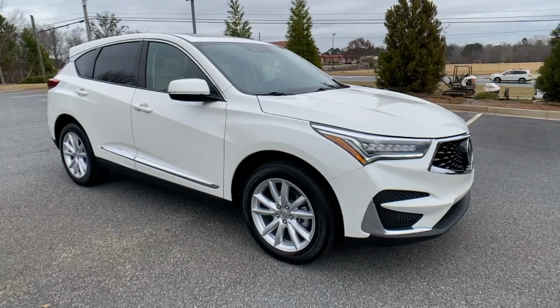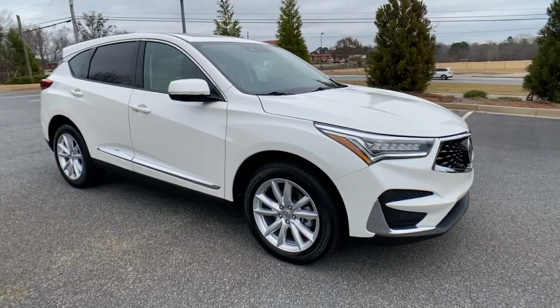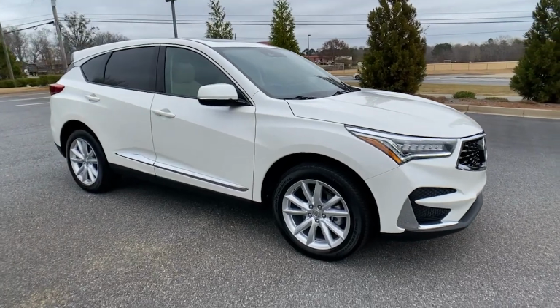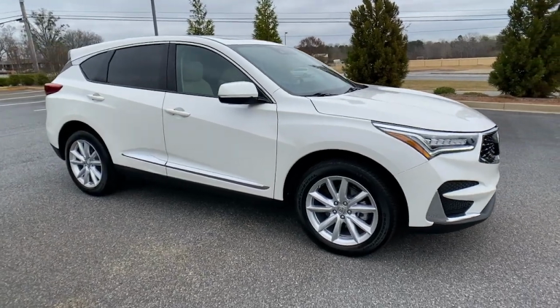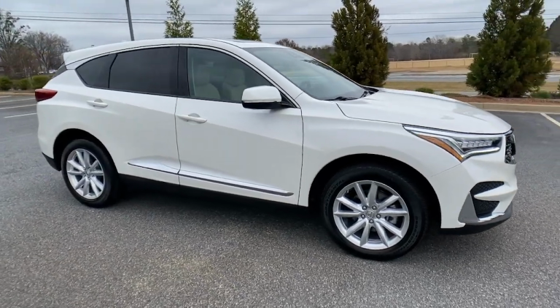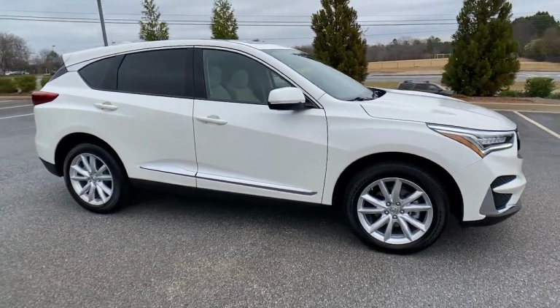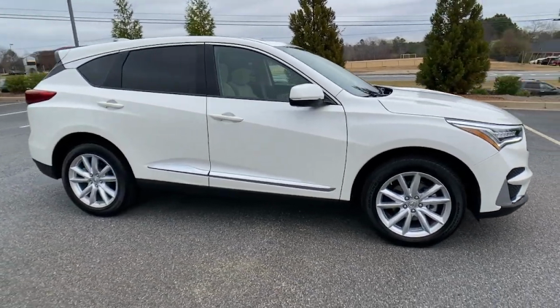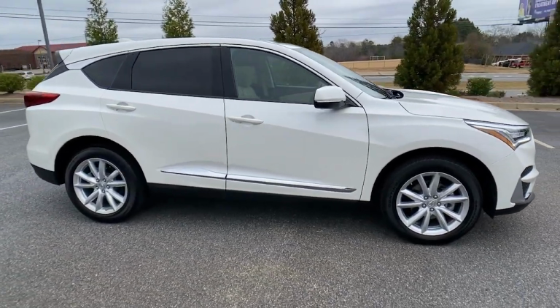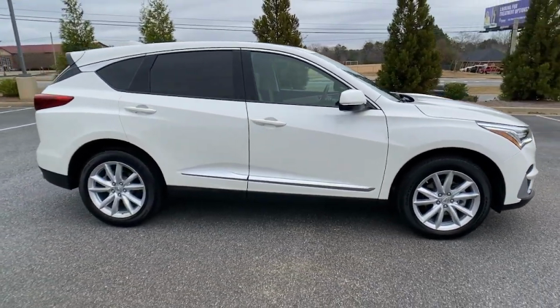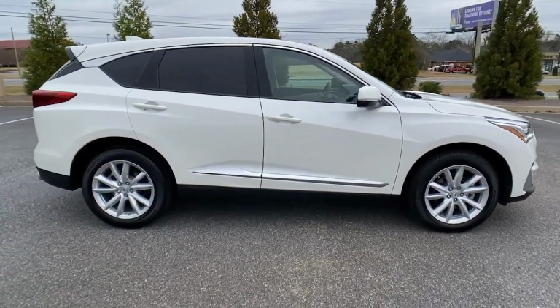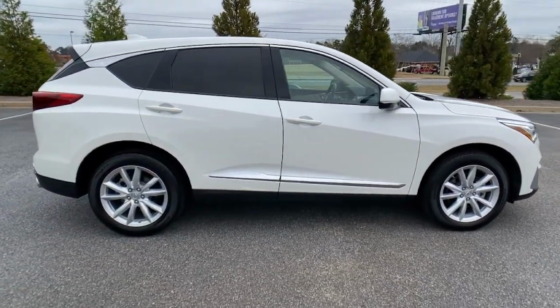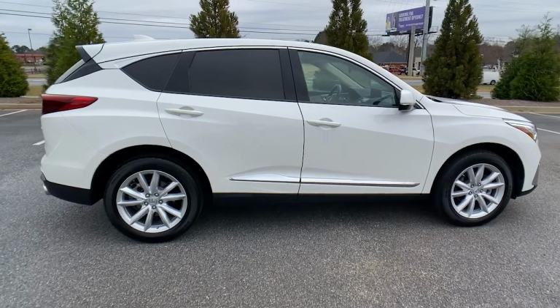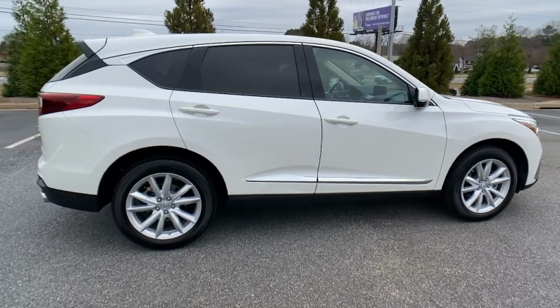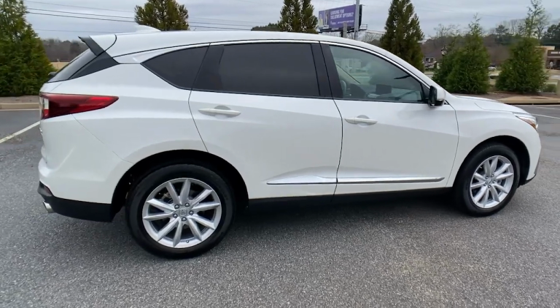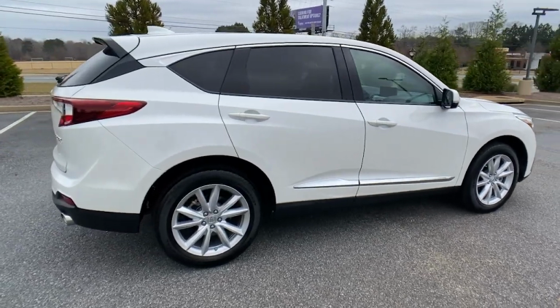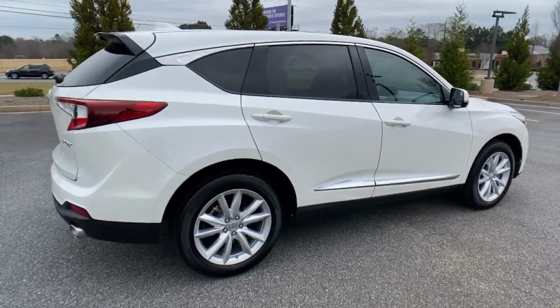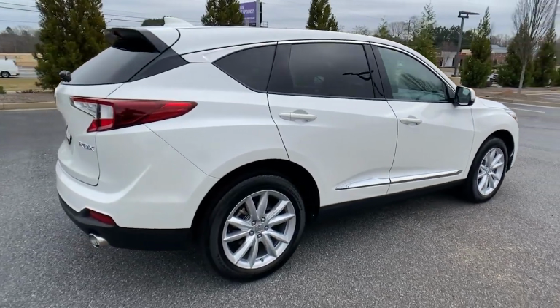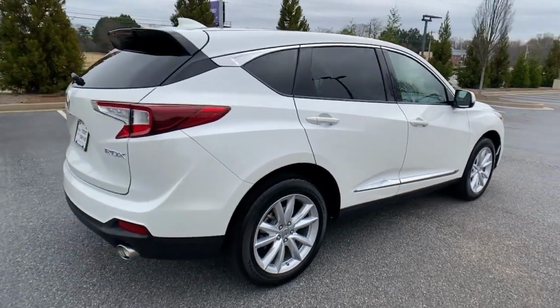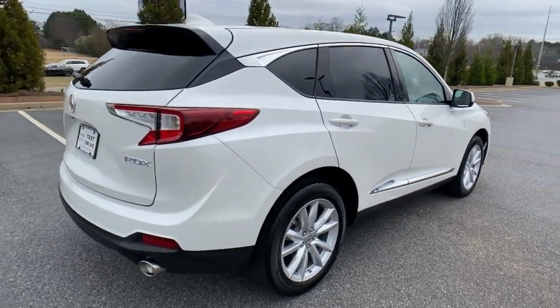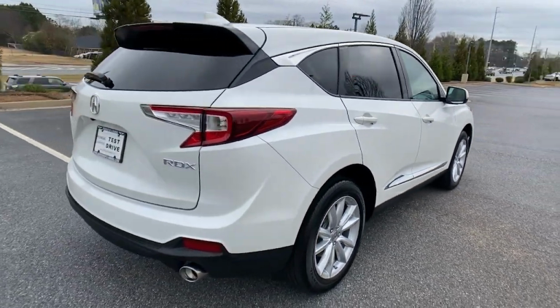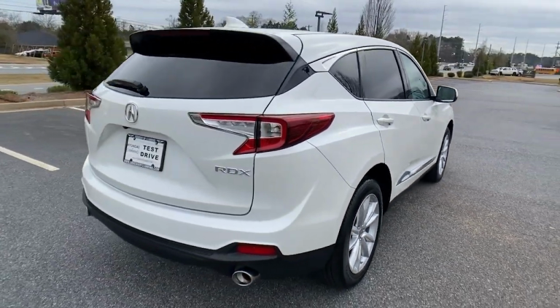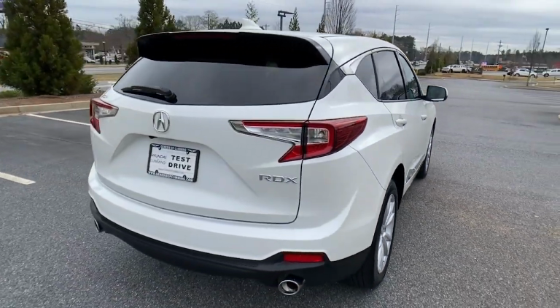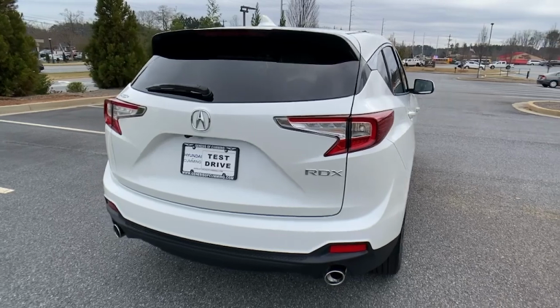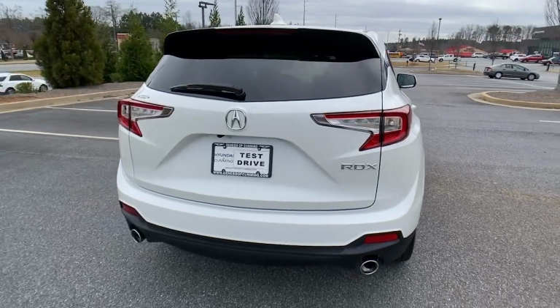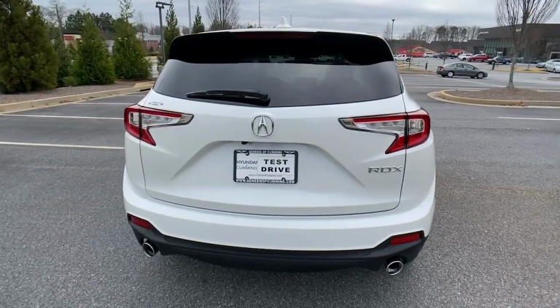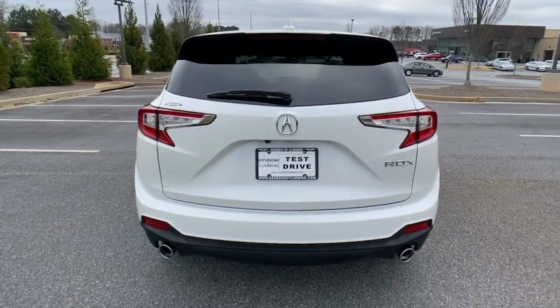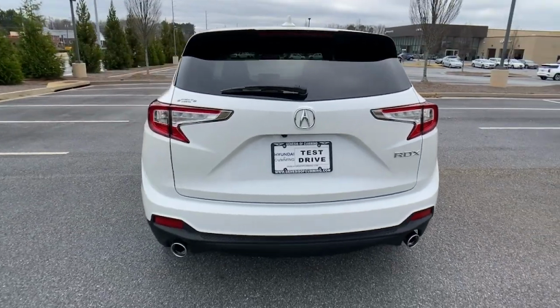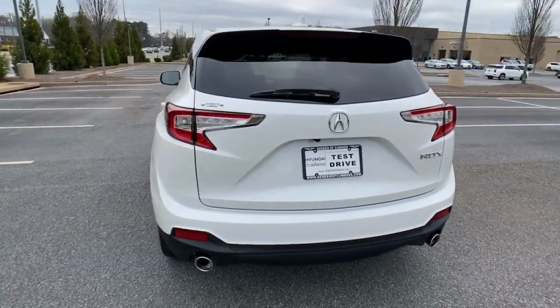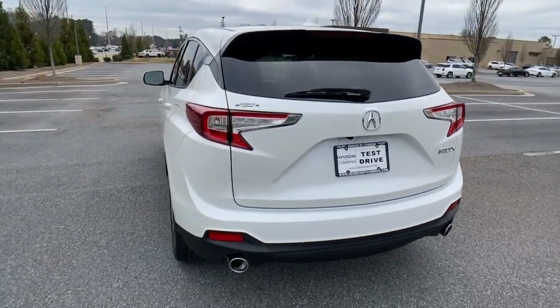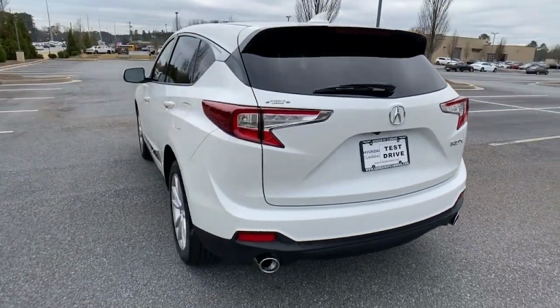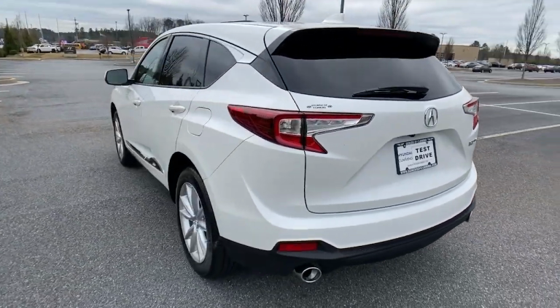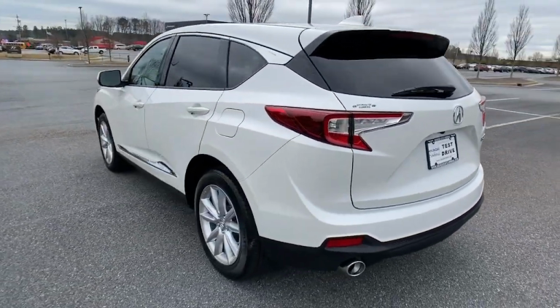You'll have love at first sight with the 2019 Acura RDX. This vehicle is an outstanding buy with fewer than 20,000 miles on the odometer. Torn between luxury and high performance? Get both in the RDX.